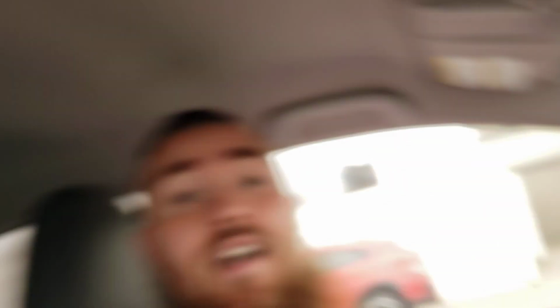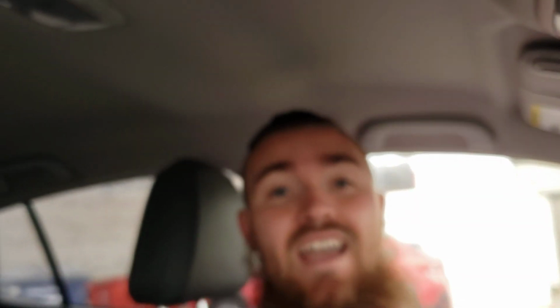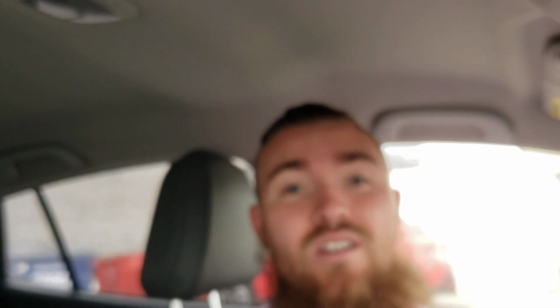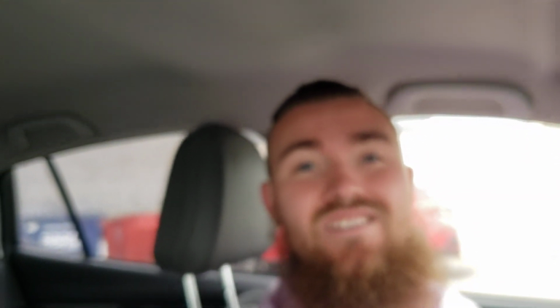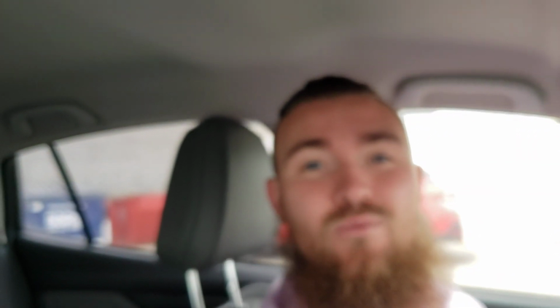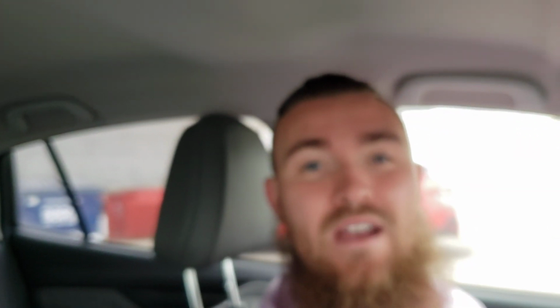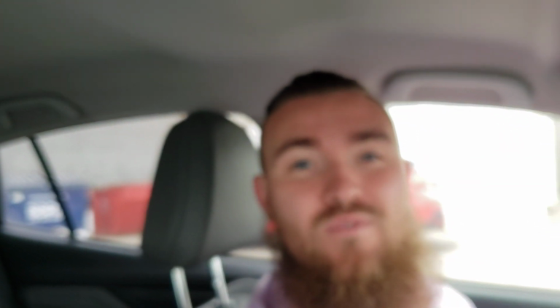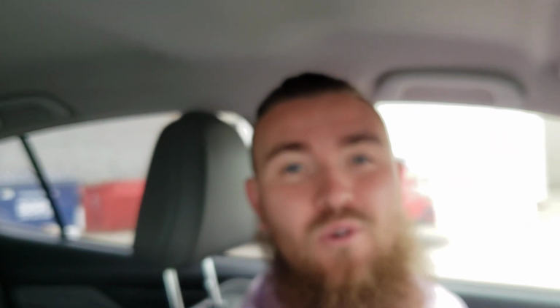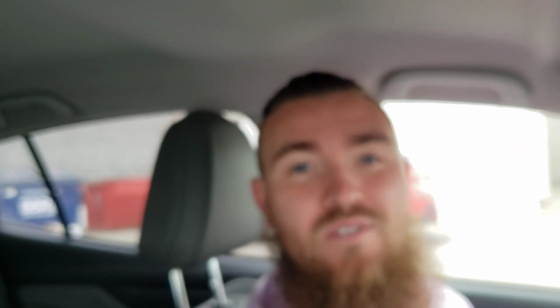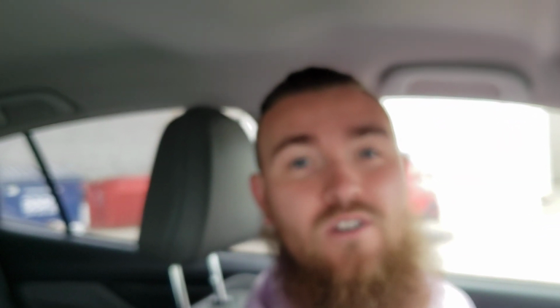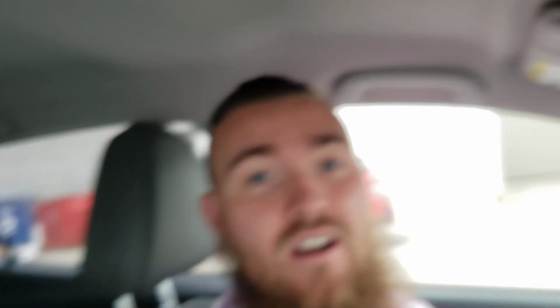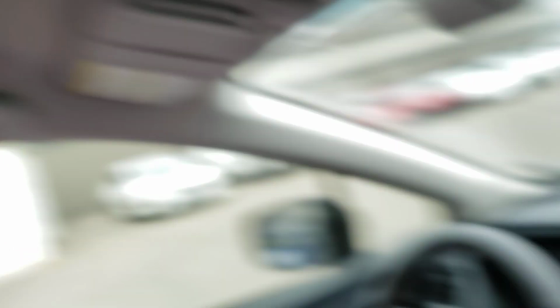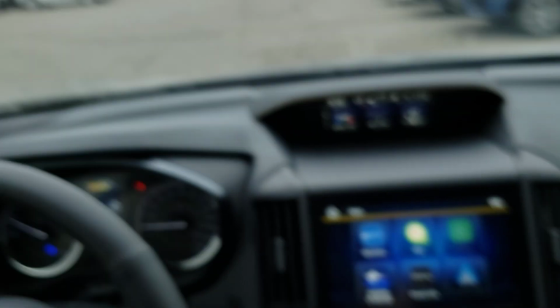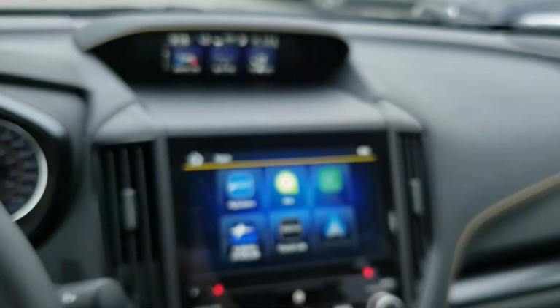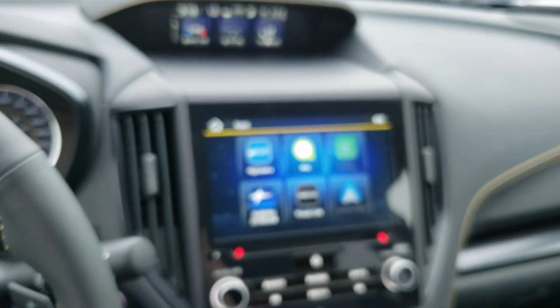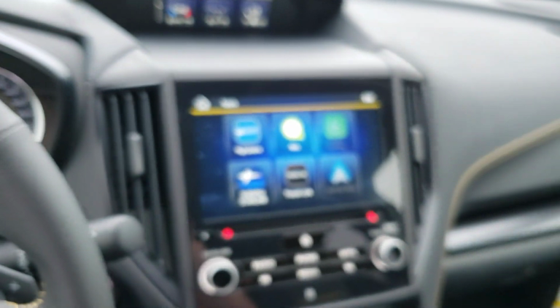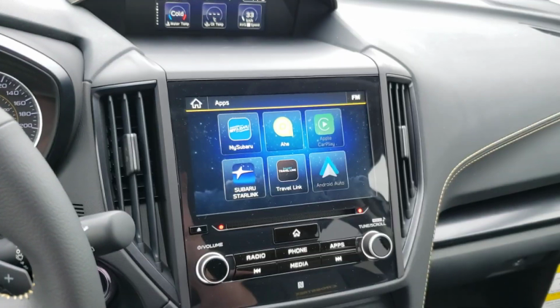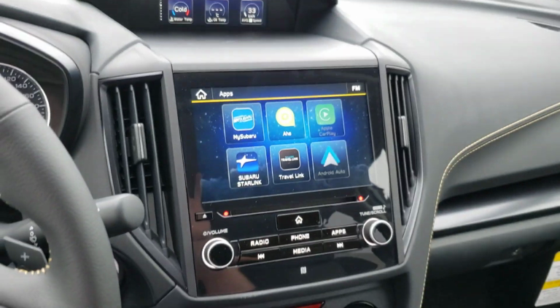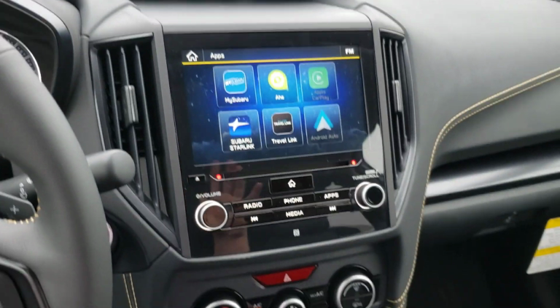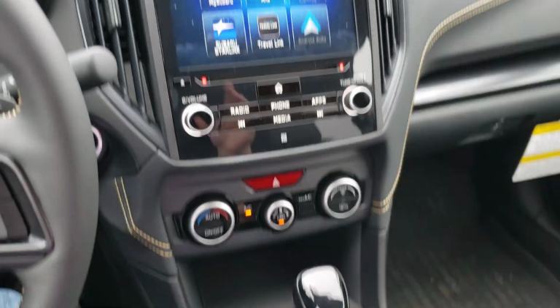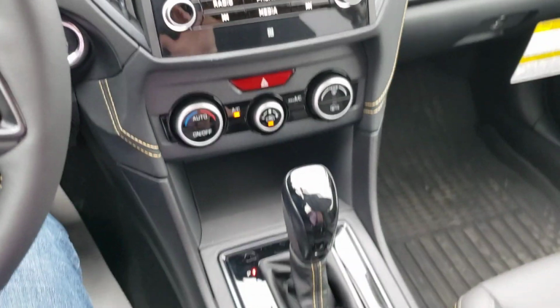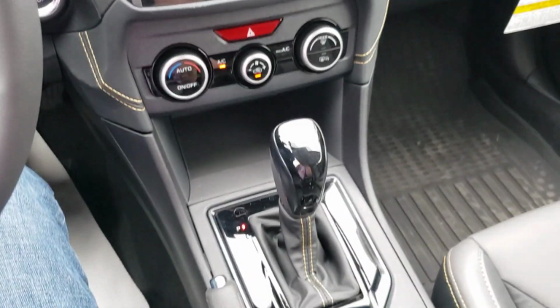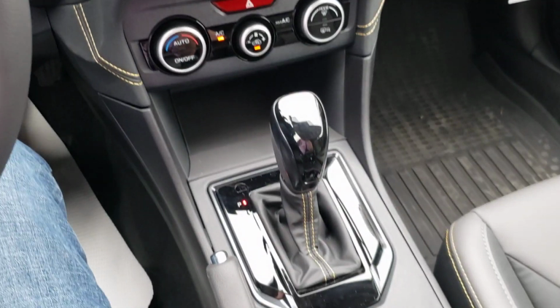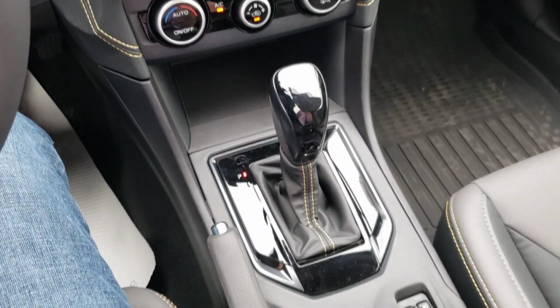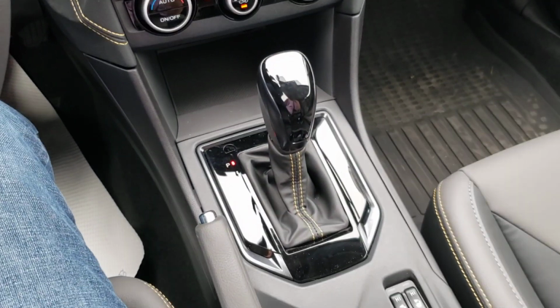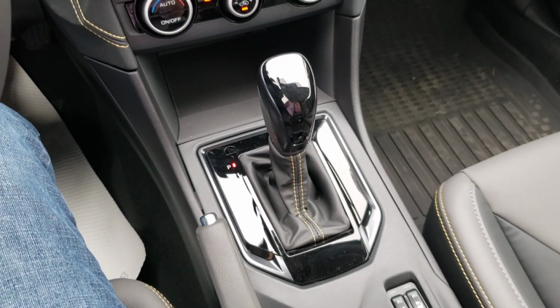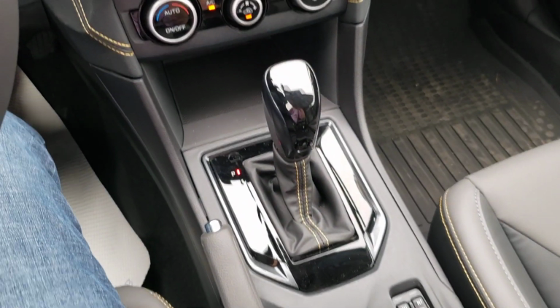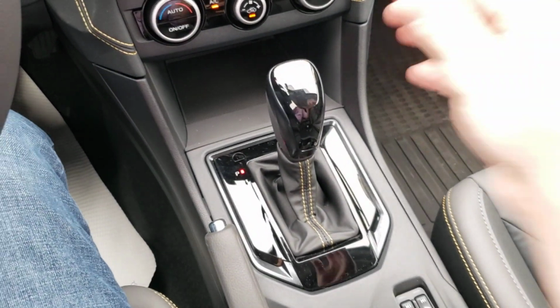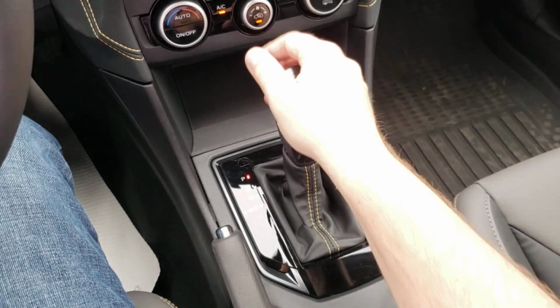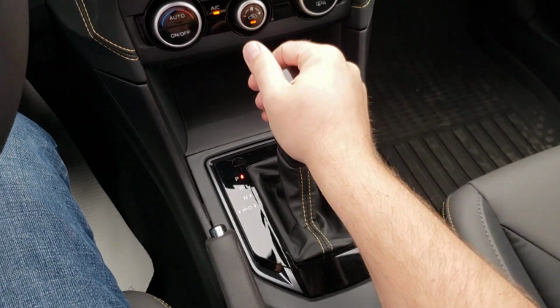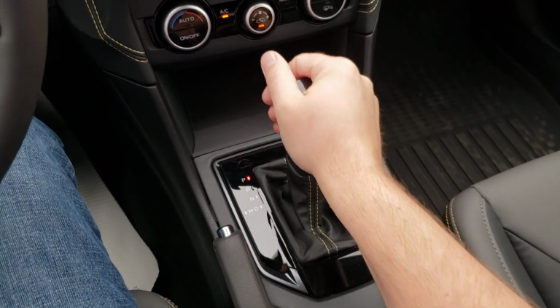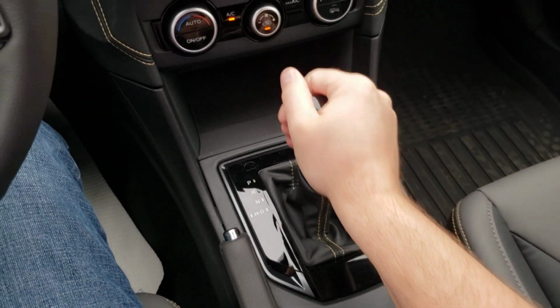Hey everyone, Tyson the Subaru Specialist from Subaru Prince George here. I want to show you something that Subaru has just put into the Outback Crosstrek Outdoor — I just noticed that it does this.